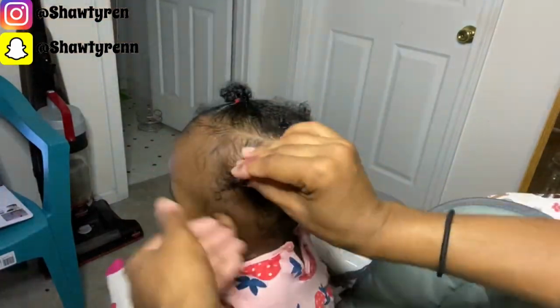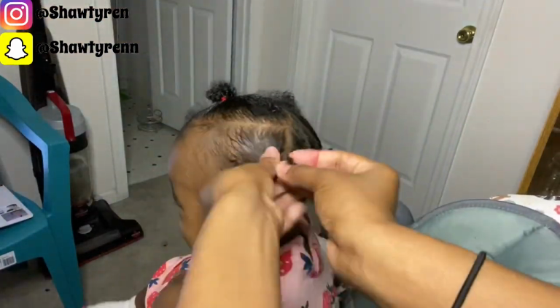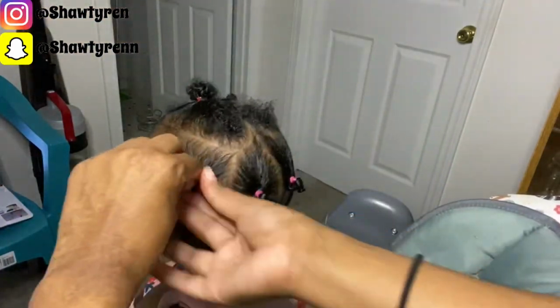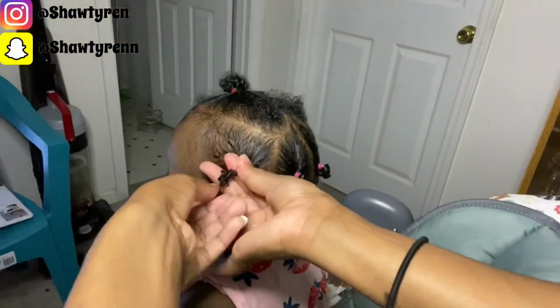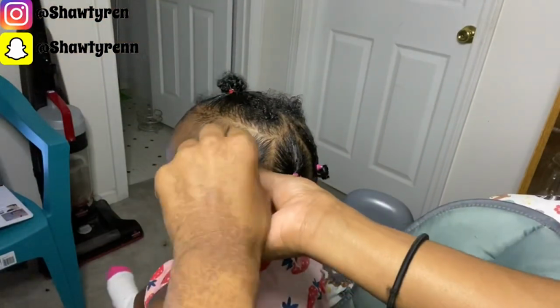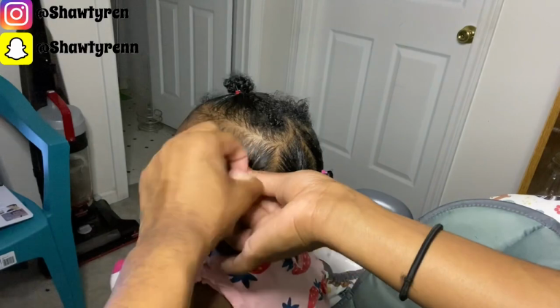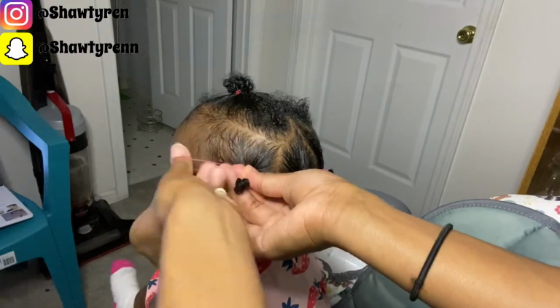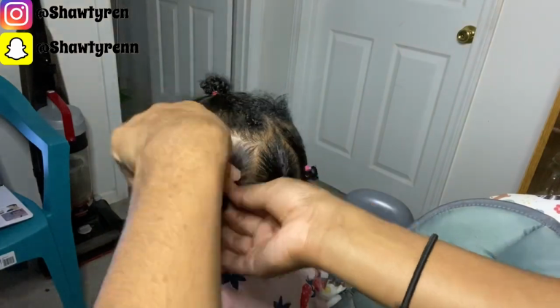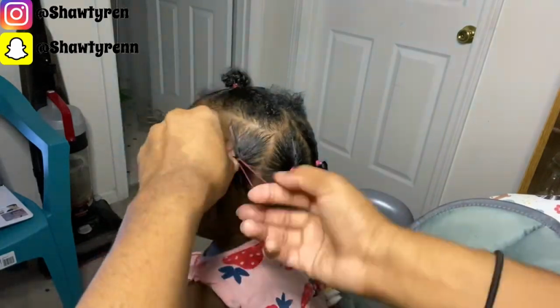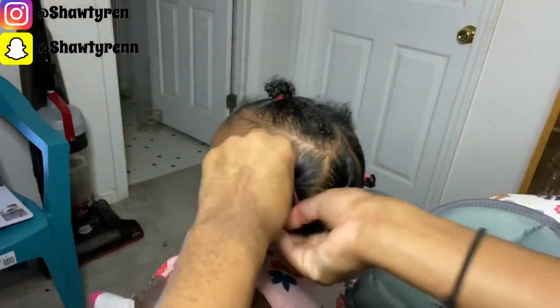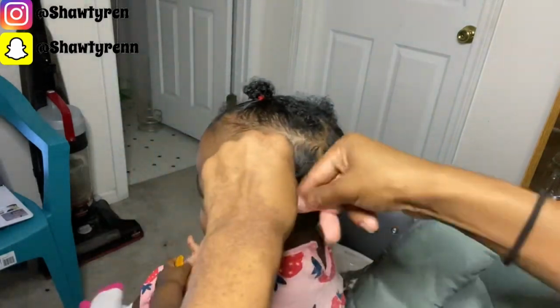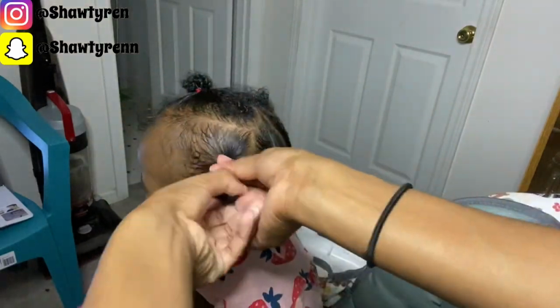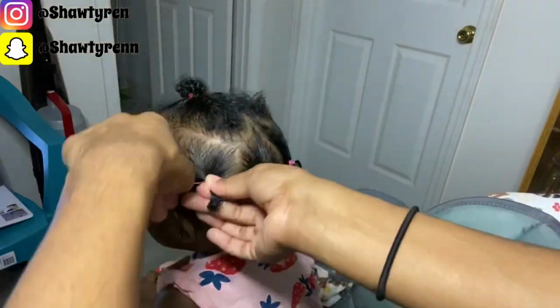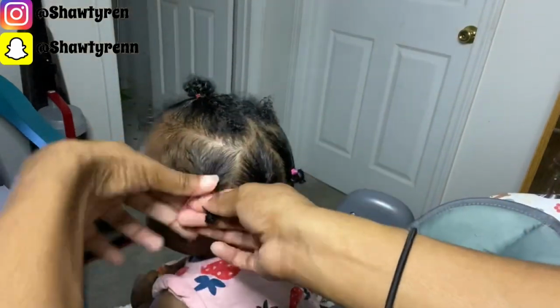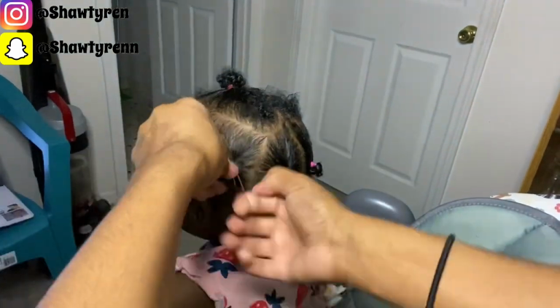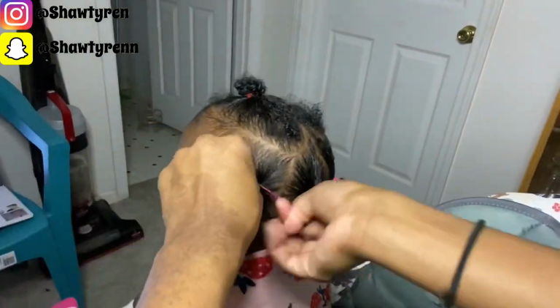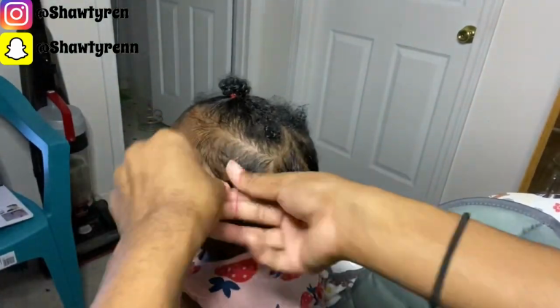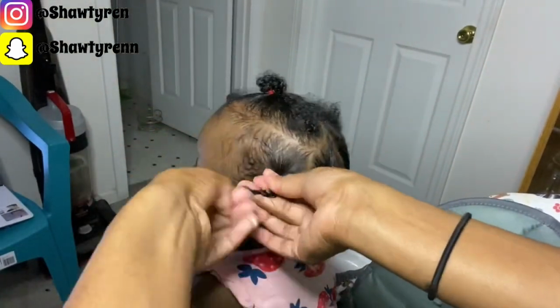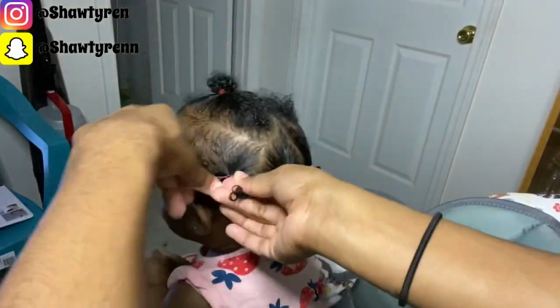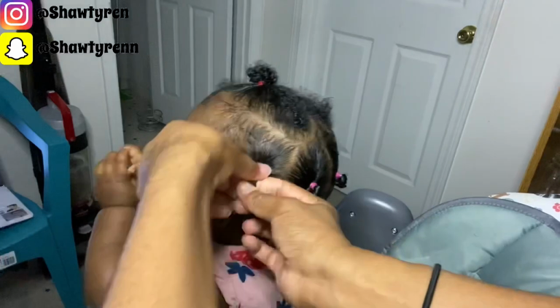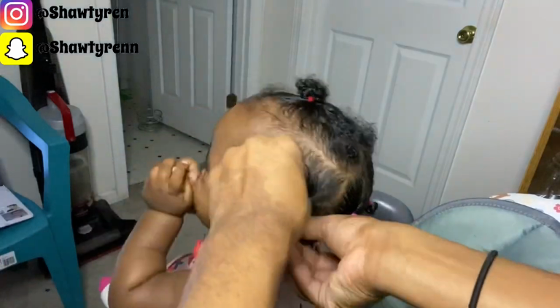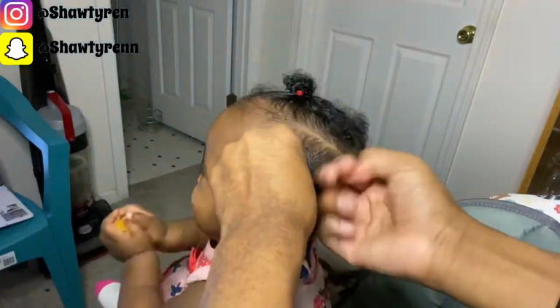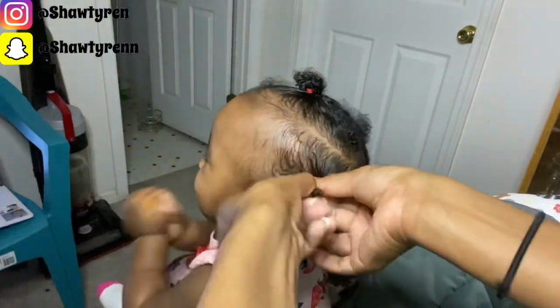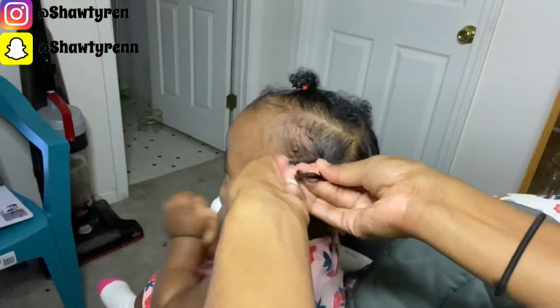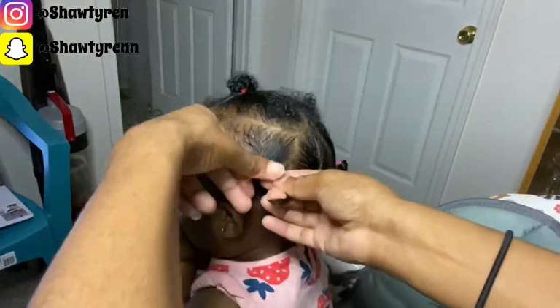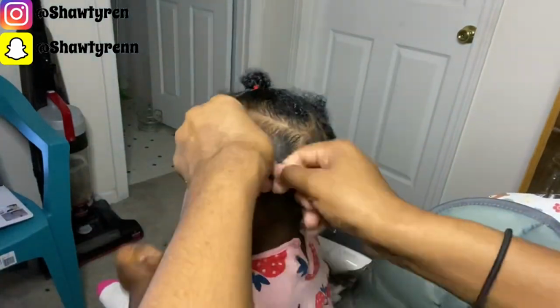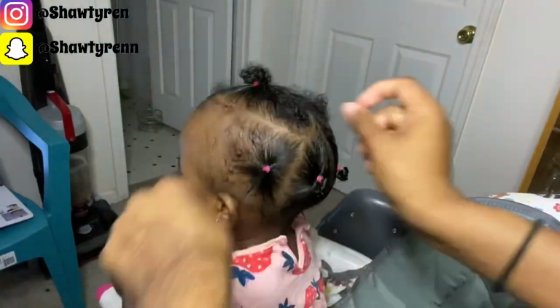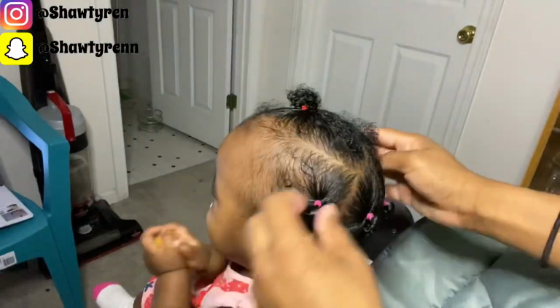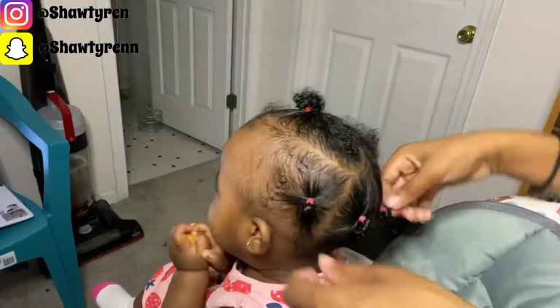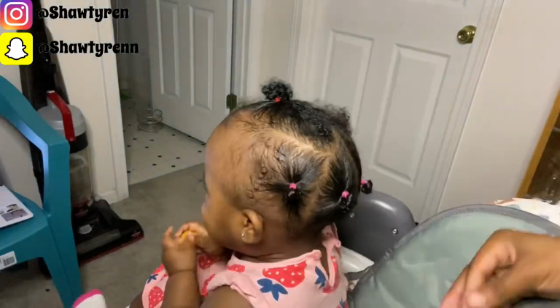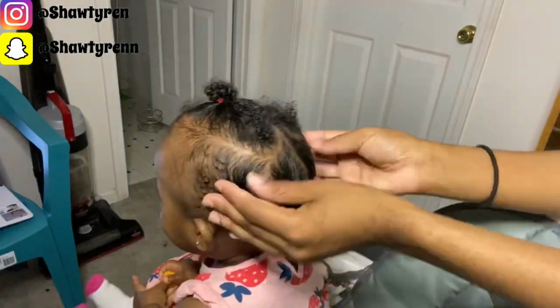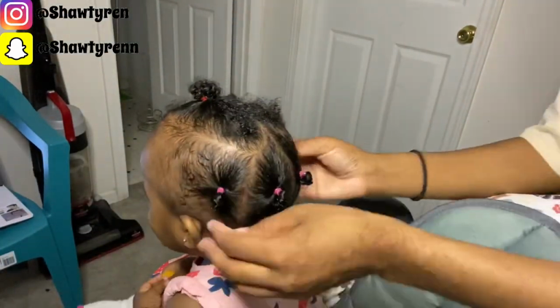After a break she finally let me tie off her hair. I guess the Cheez-Its and cartoons were no longer distracting her. Now after tying off this side, I can put my focus onto the top of her hair, which is going to be the easiest part.